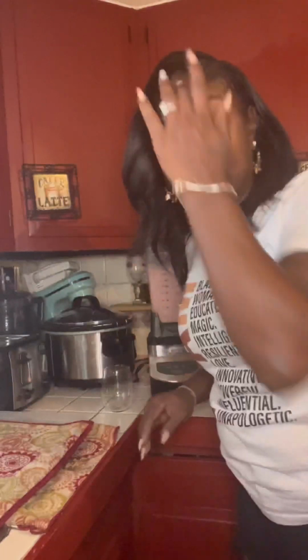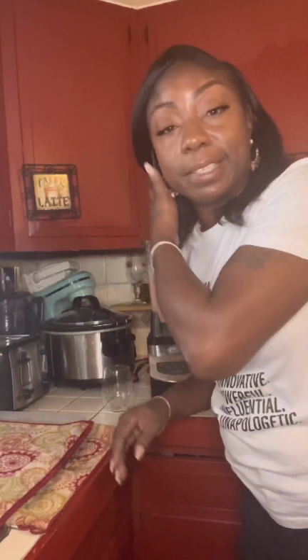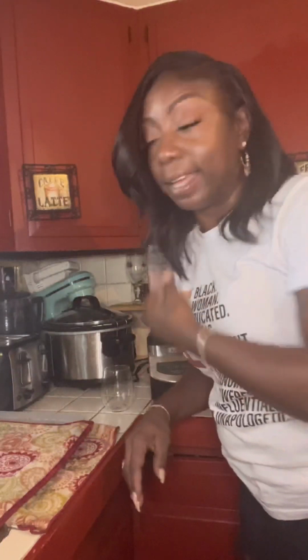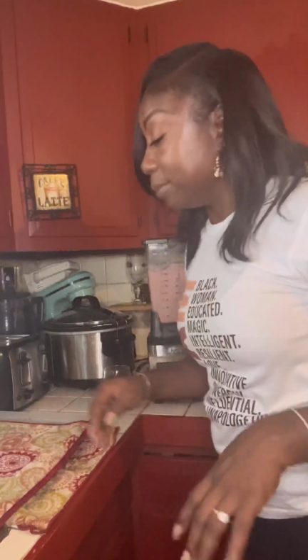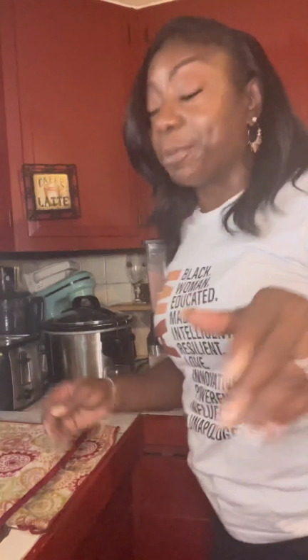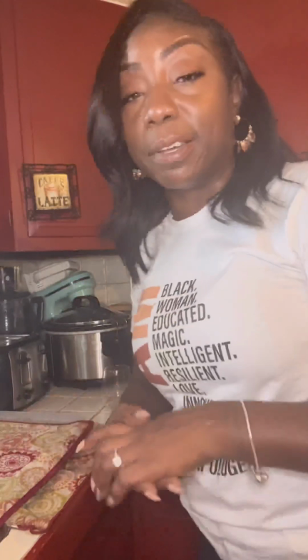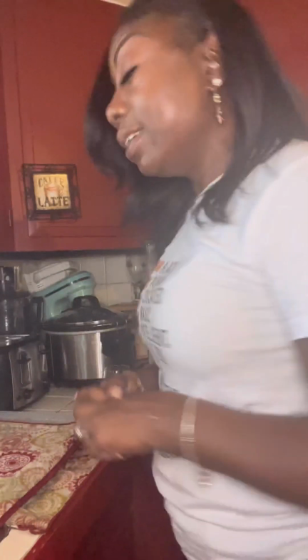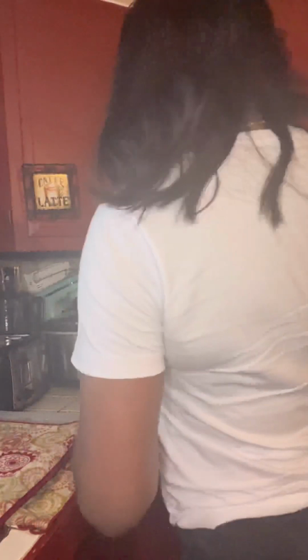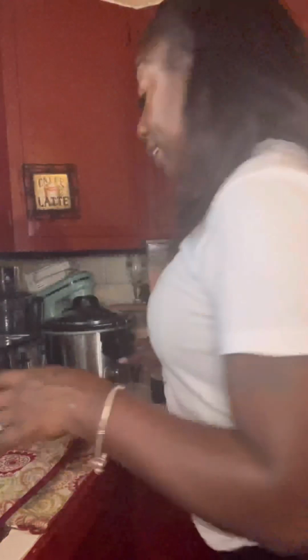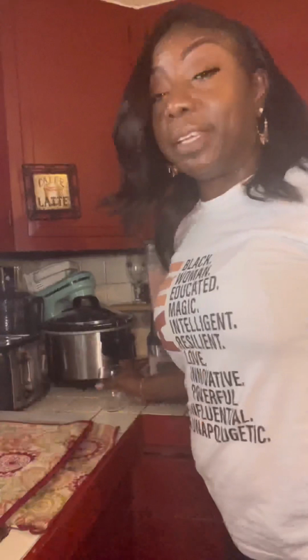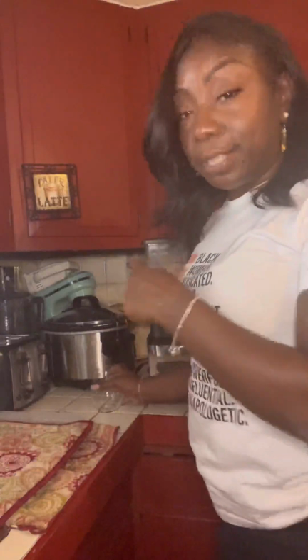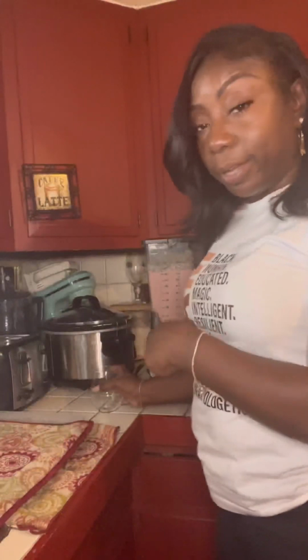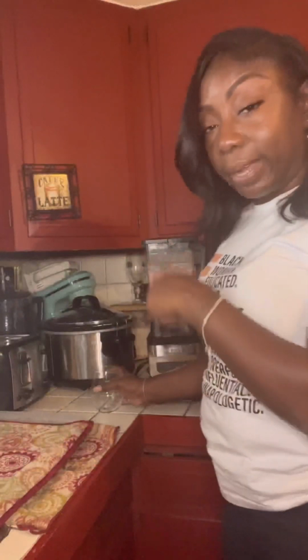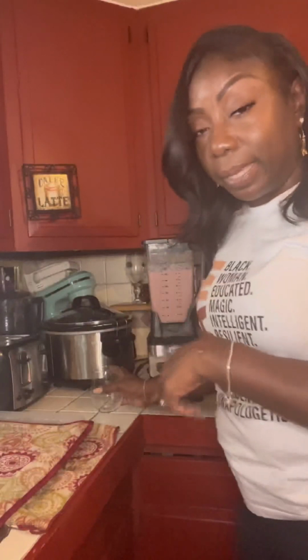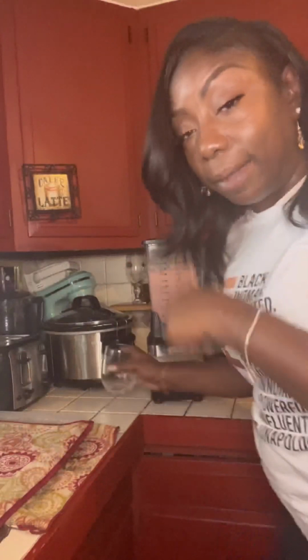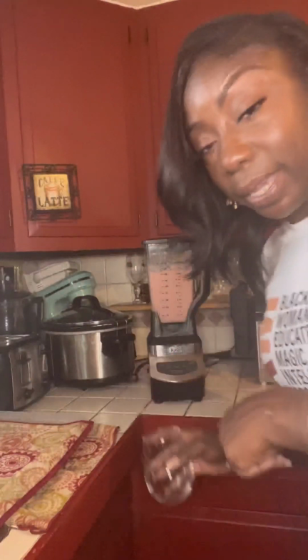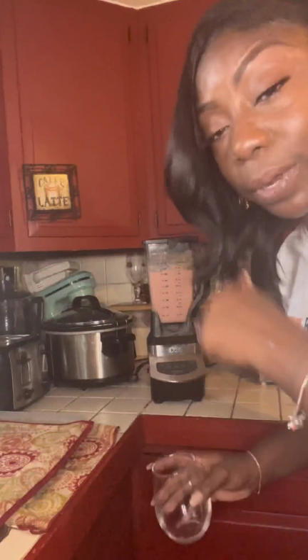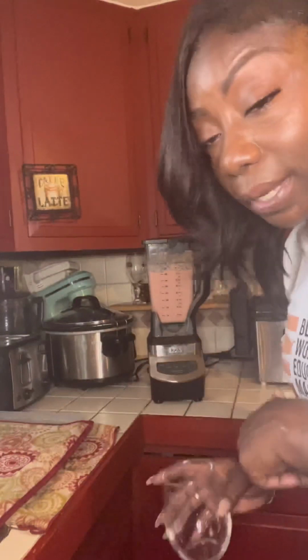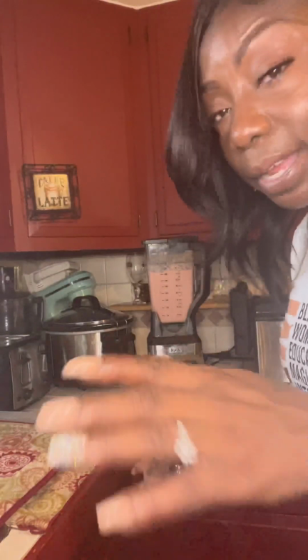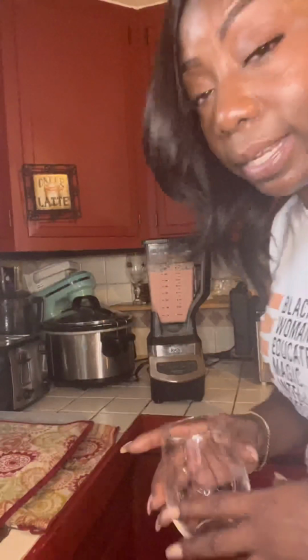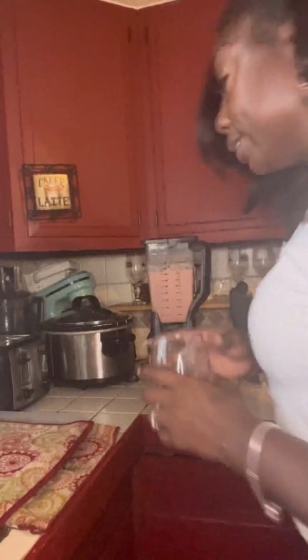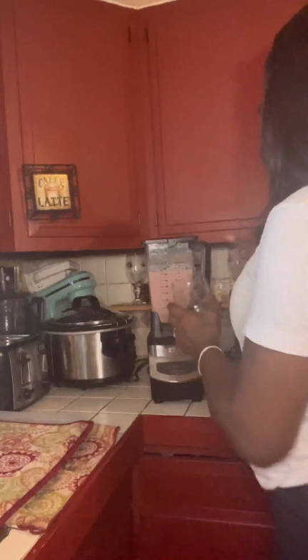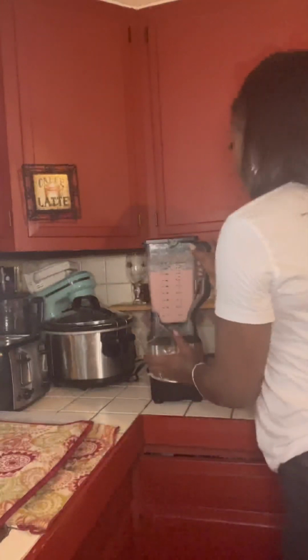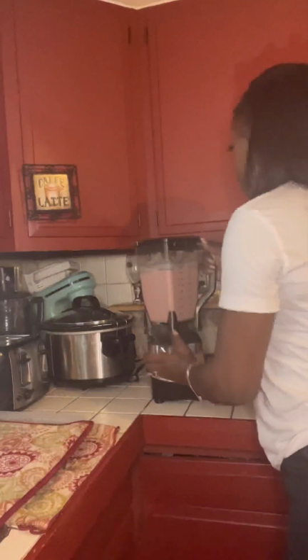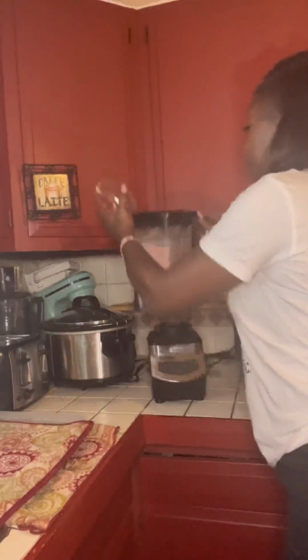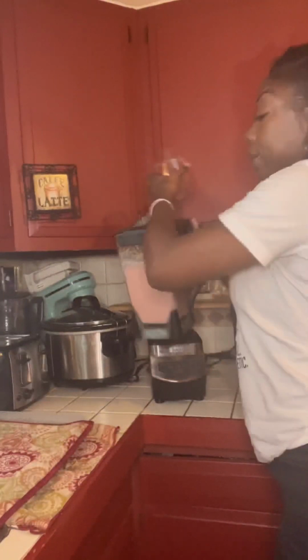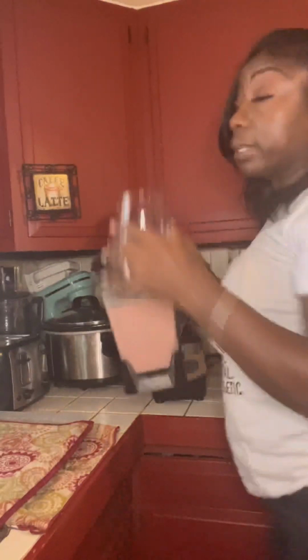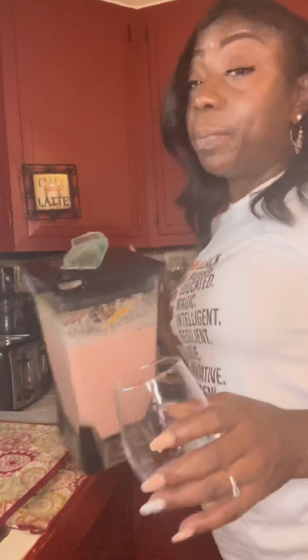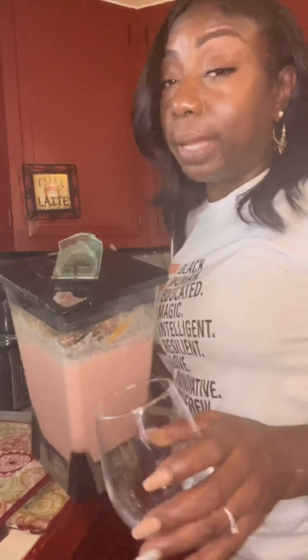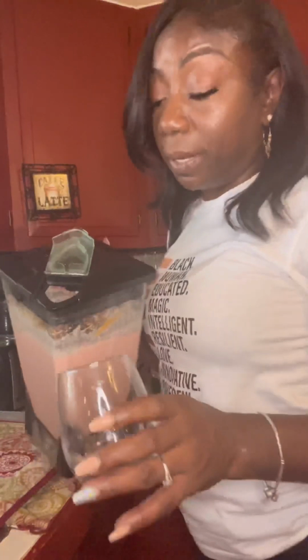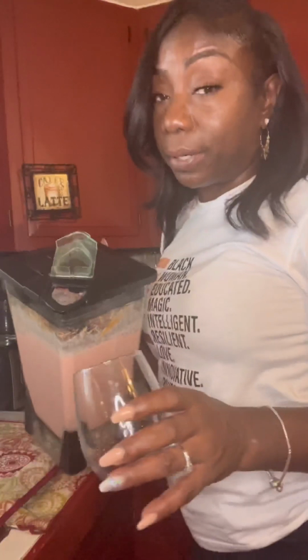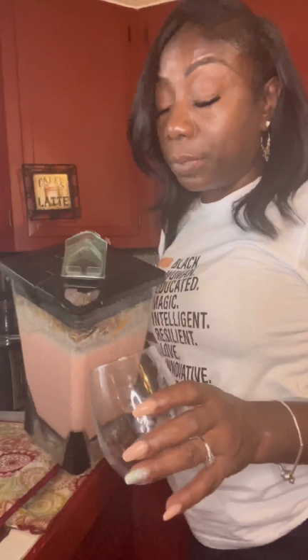Let's see how it turned out. Just a few minutes ago I did the tutorial on what I was making, how I was making it, and what I put in it. Now we're going to go ahead and taste it. It was a strawberry banana peanut butter smoothie.